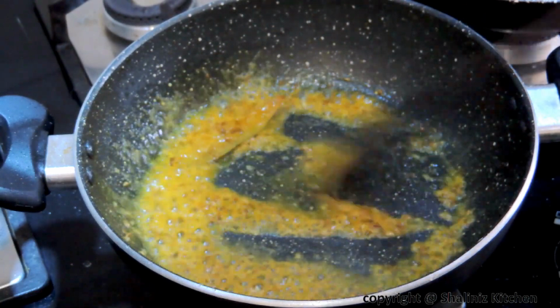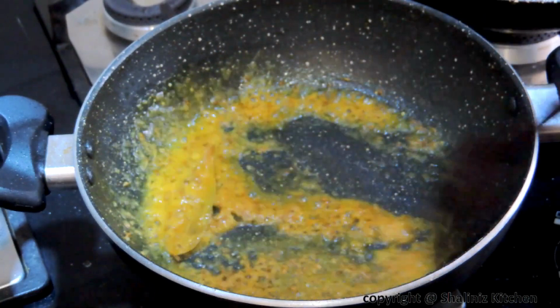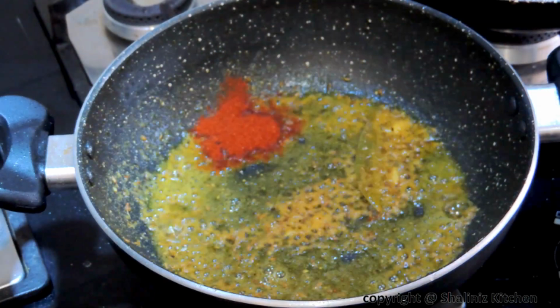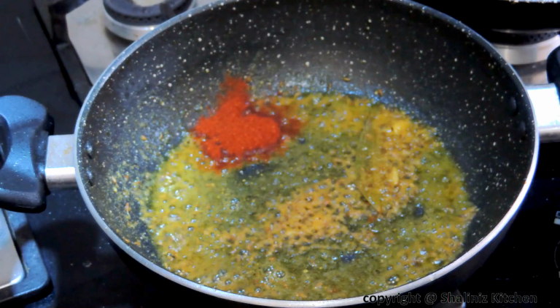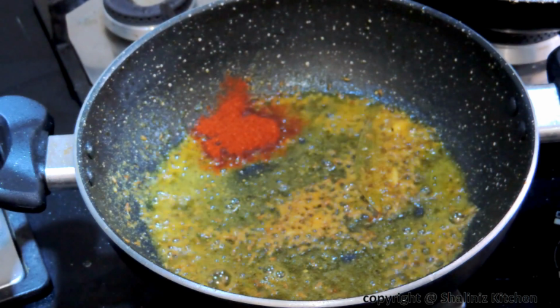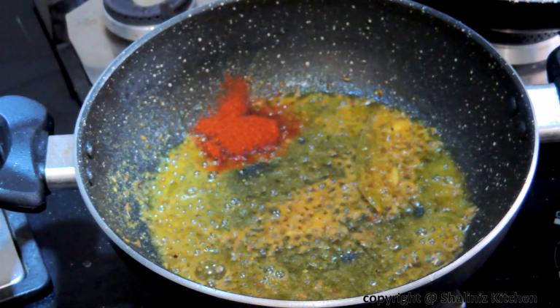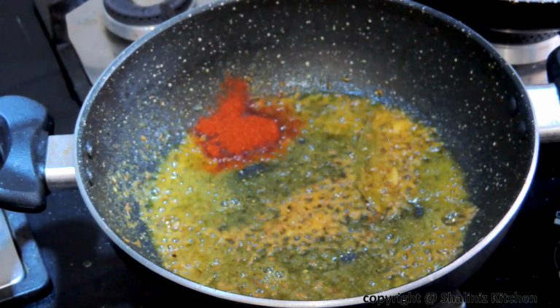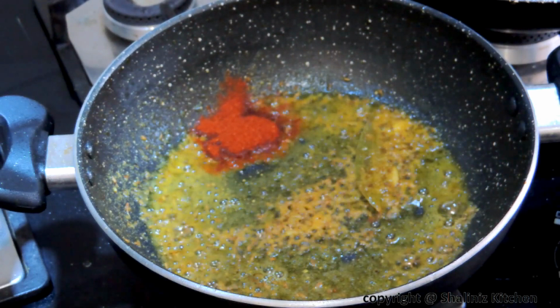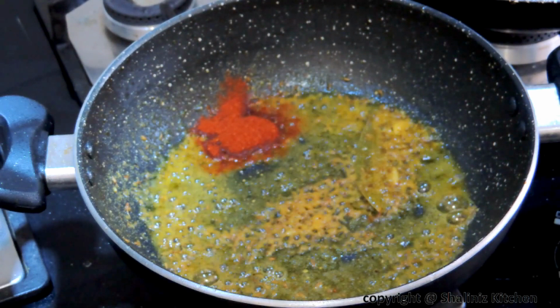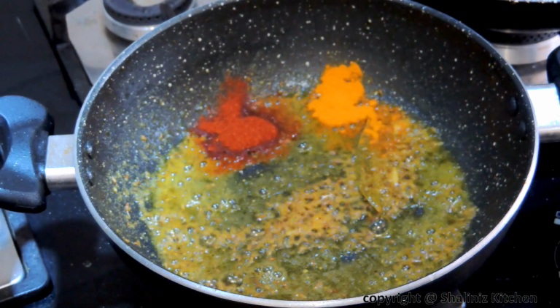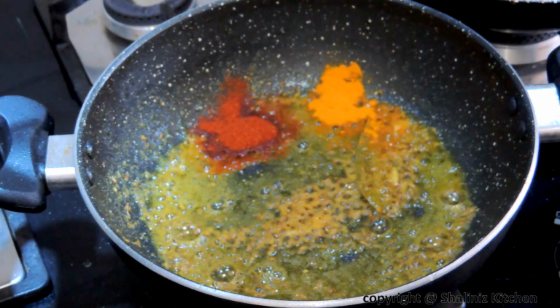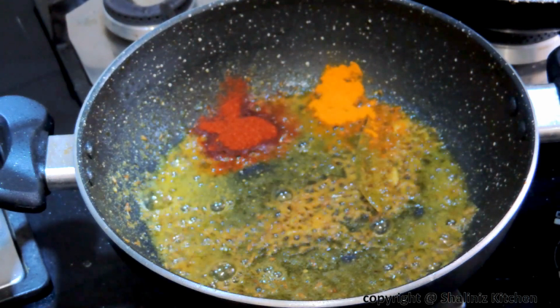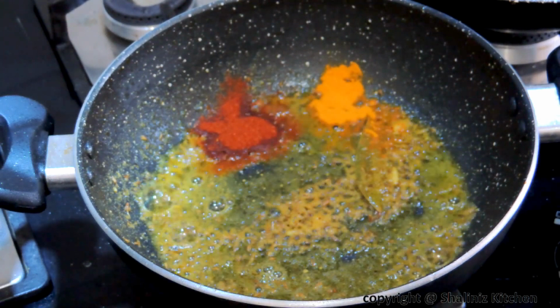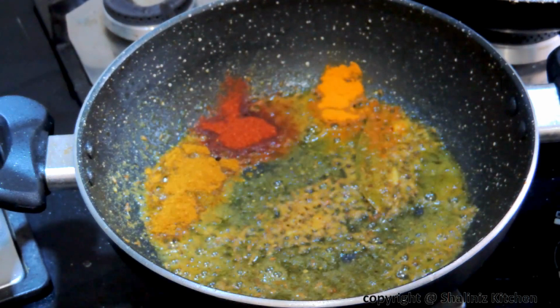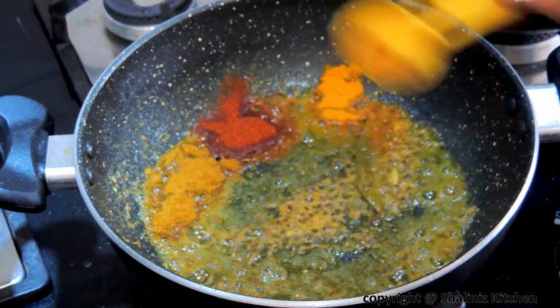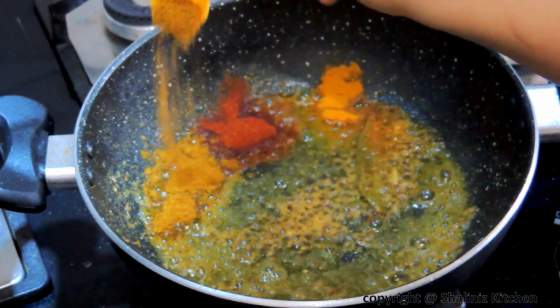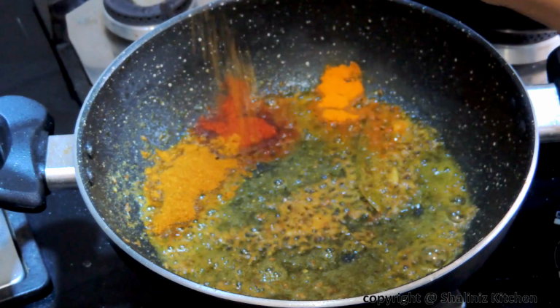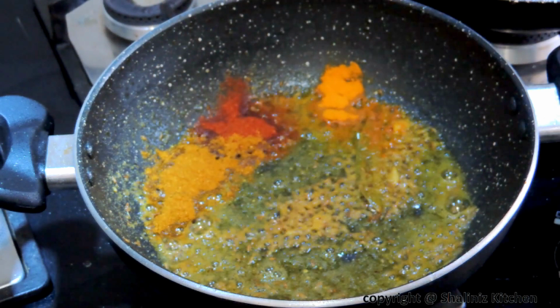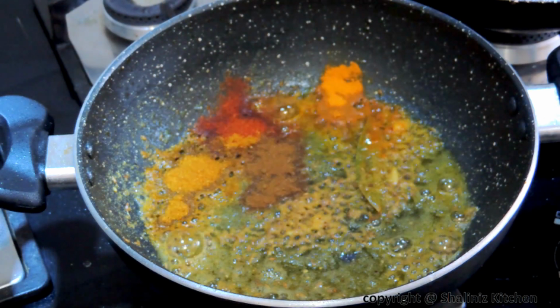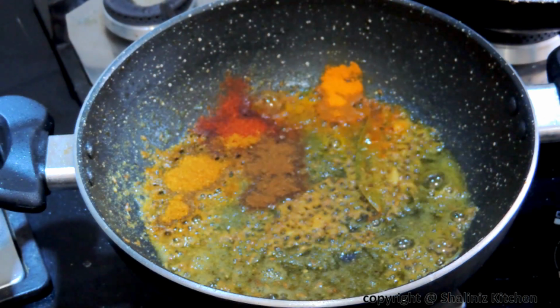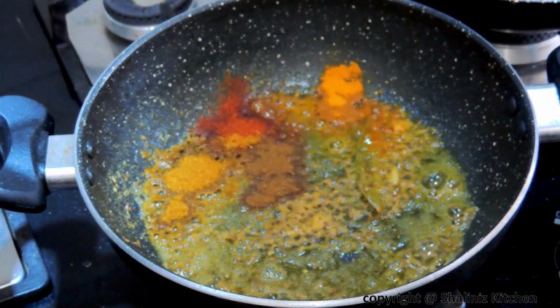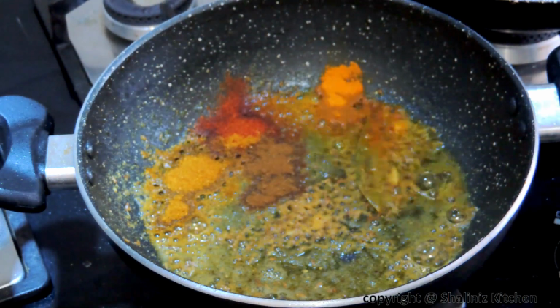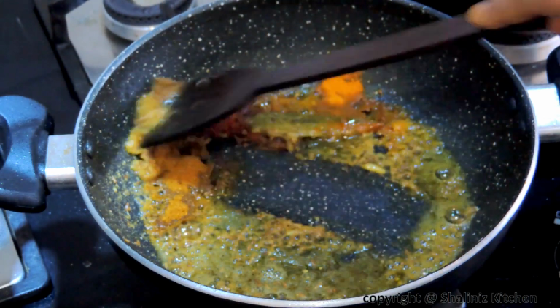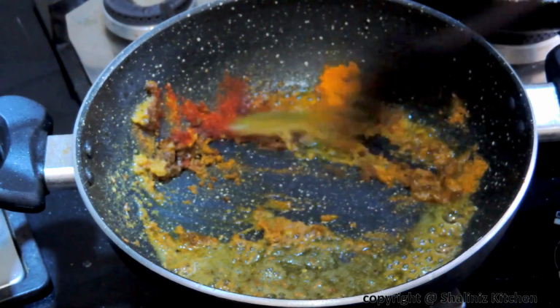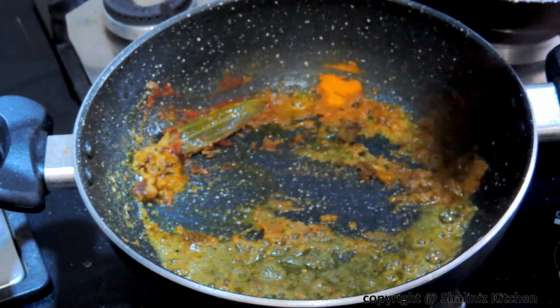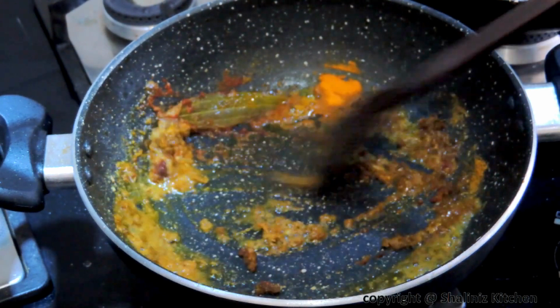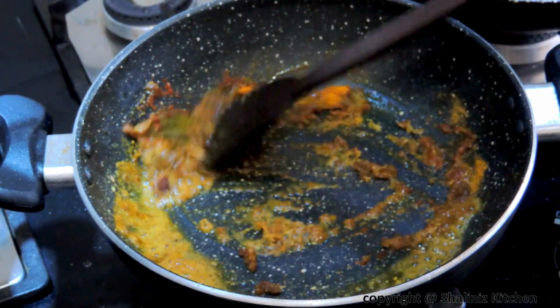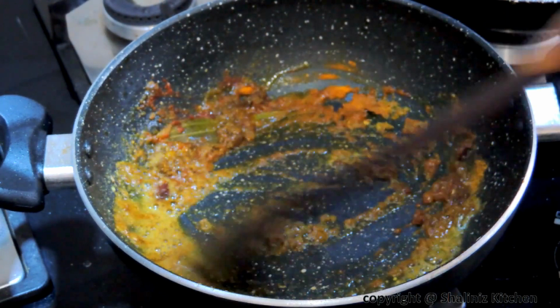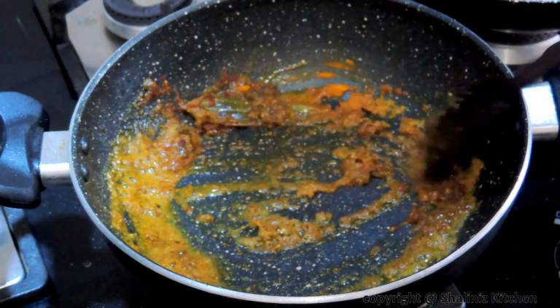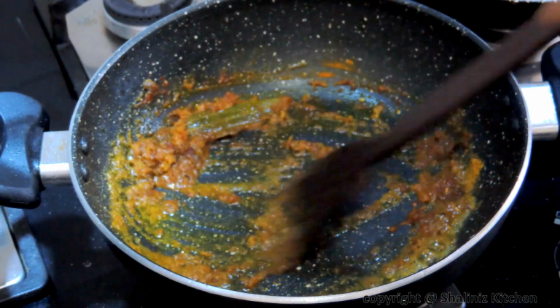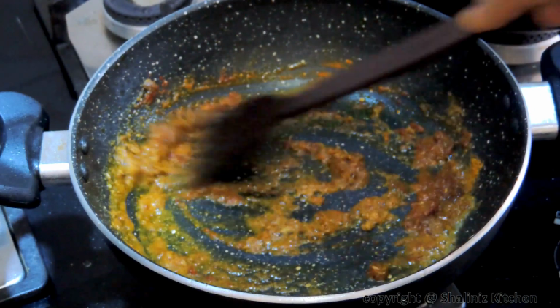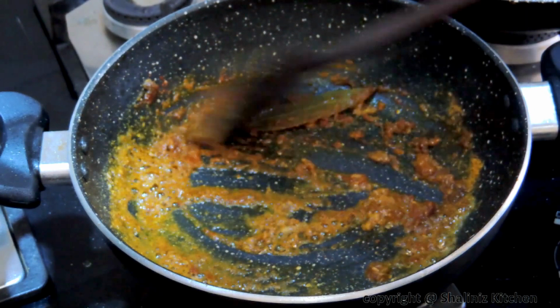After 2 minutes add red chilli powder, turmeric powder, coriander powder, and cumin seed powder. Mix it and cook for 1 minute.